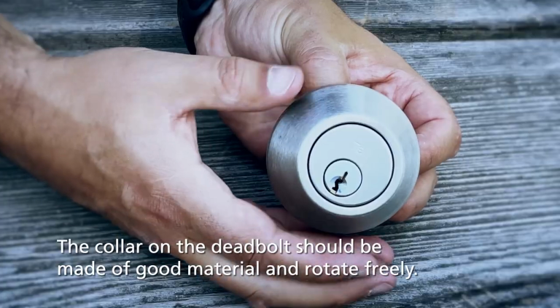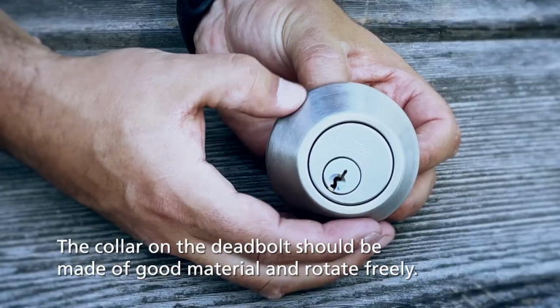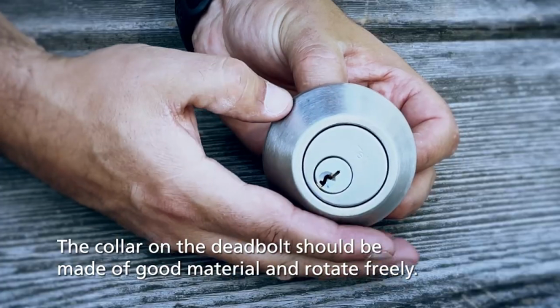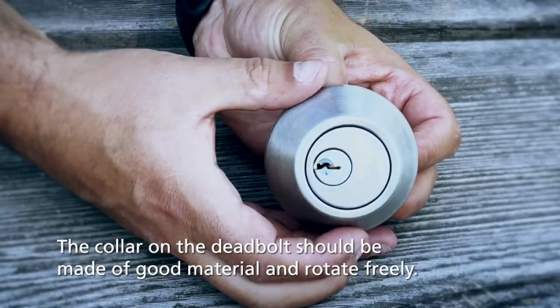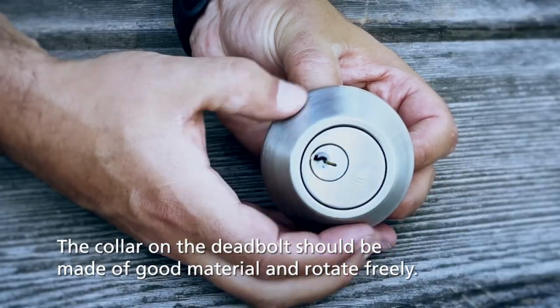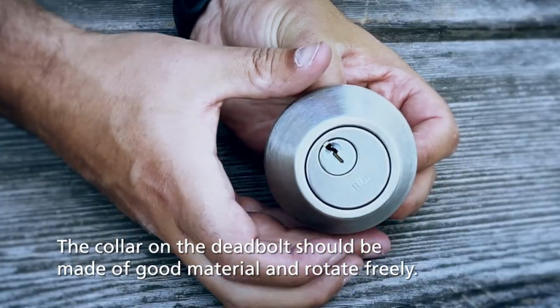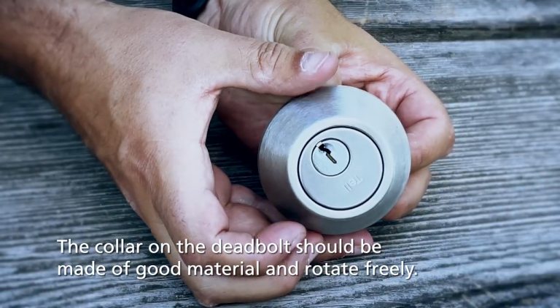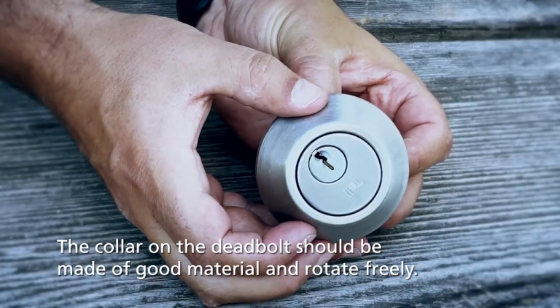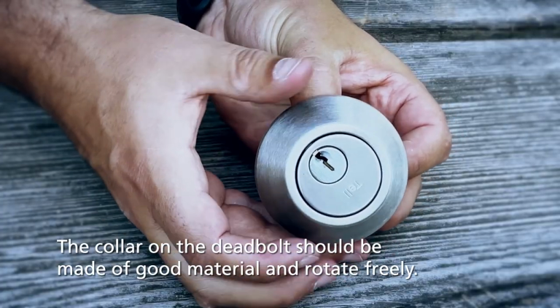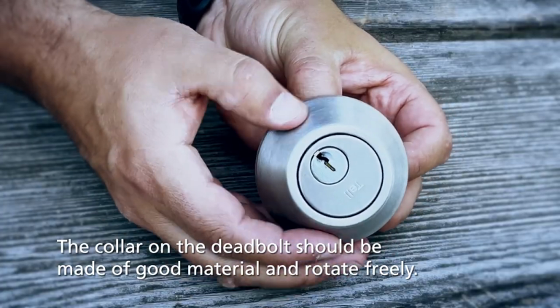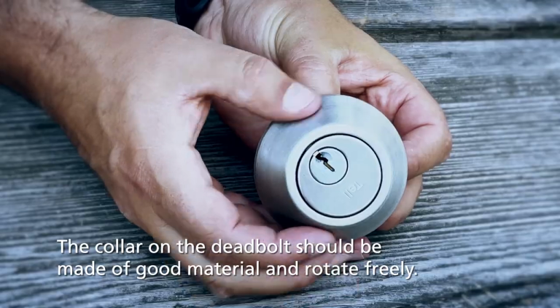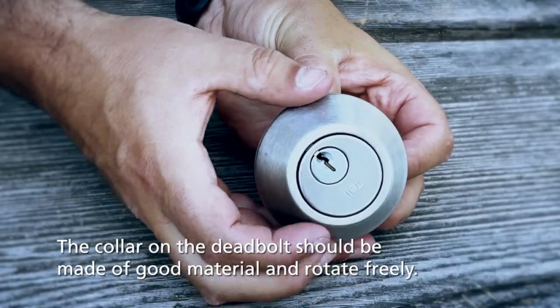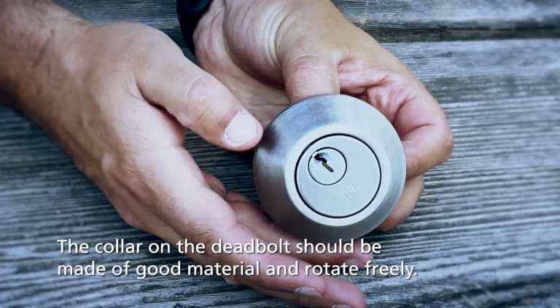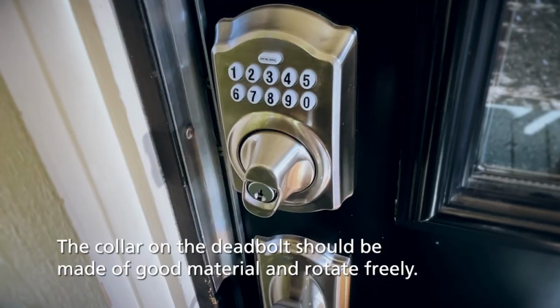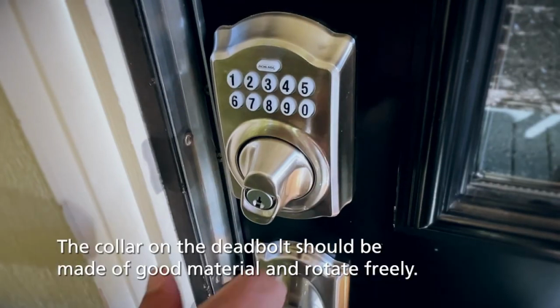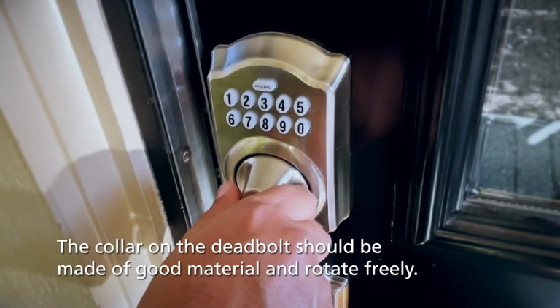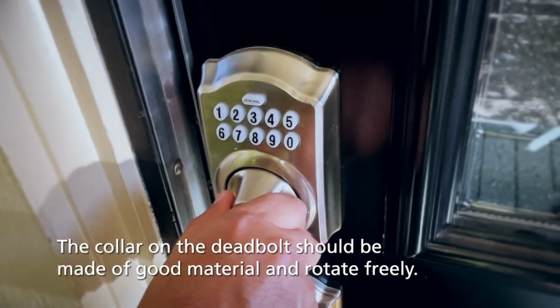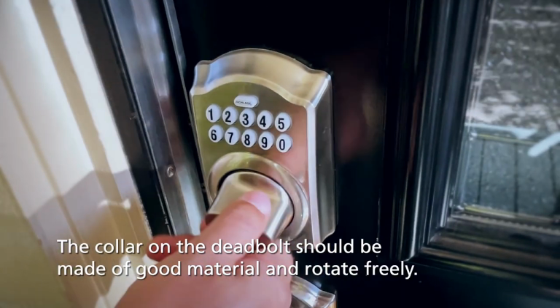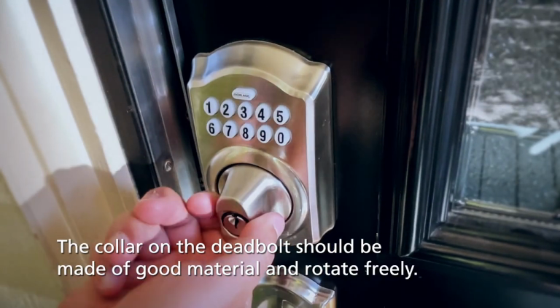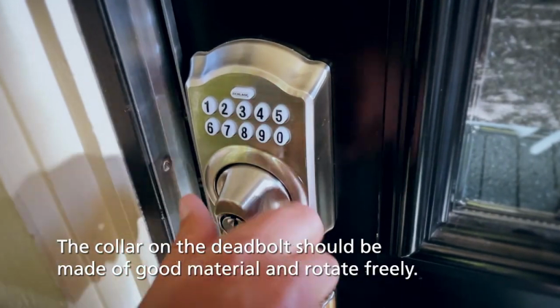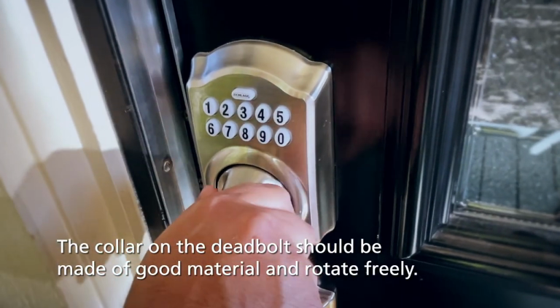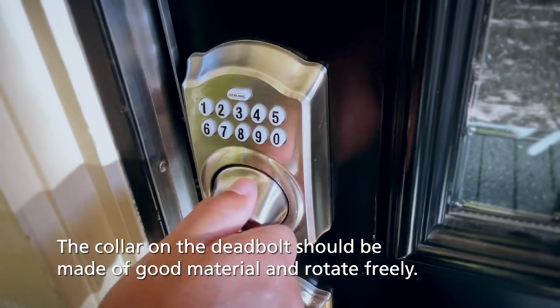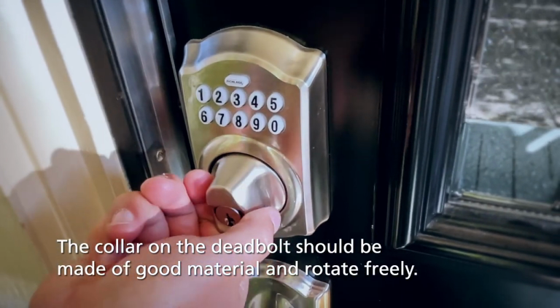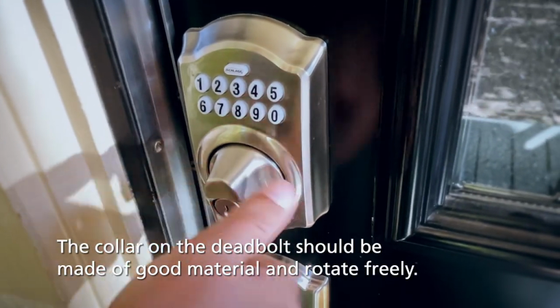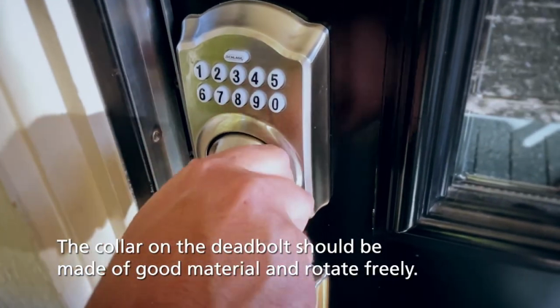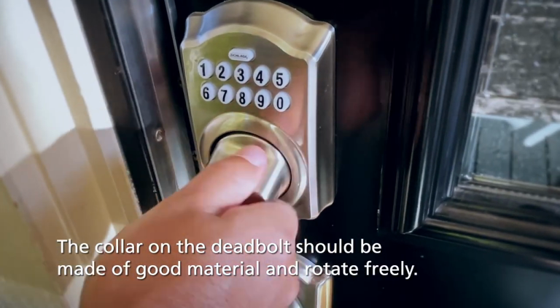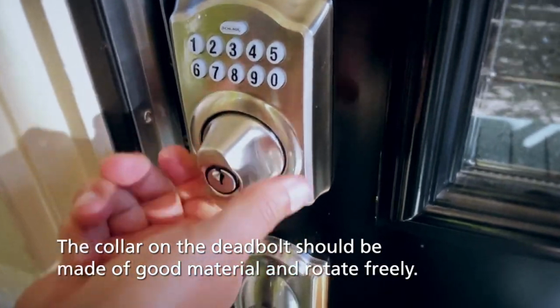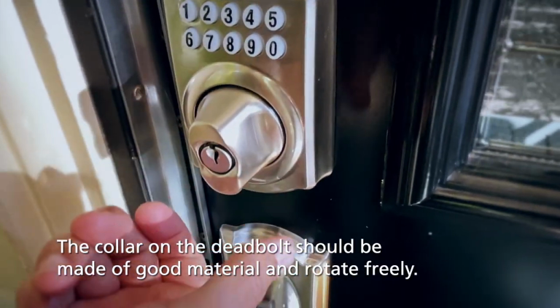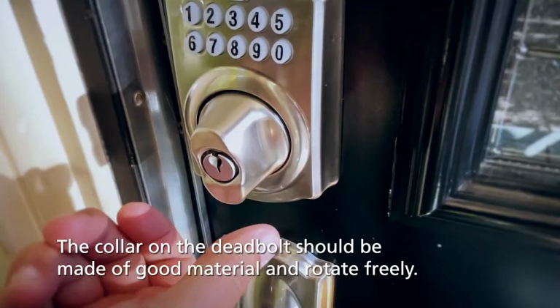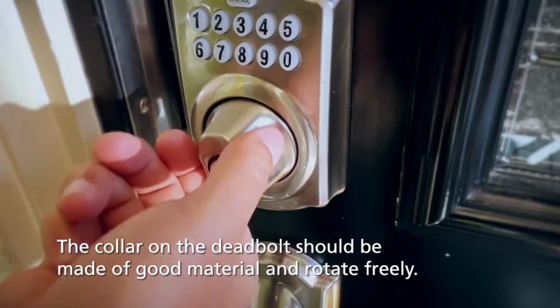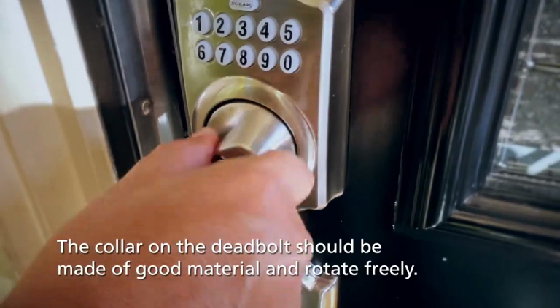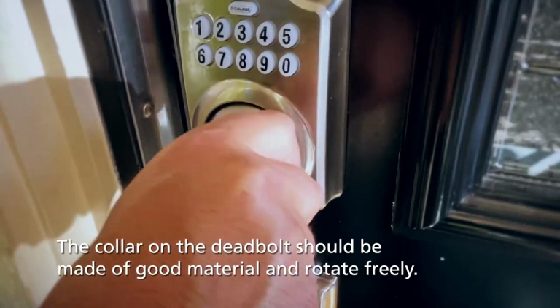The surrounding collar of the deadbolt should be made of good quality material and have a freely rotating slip ring. This will make it hard to break or to pry open your door.